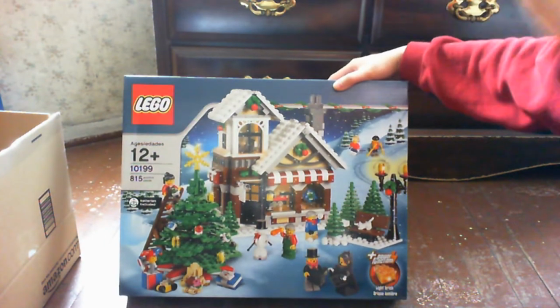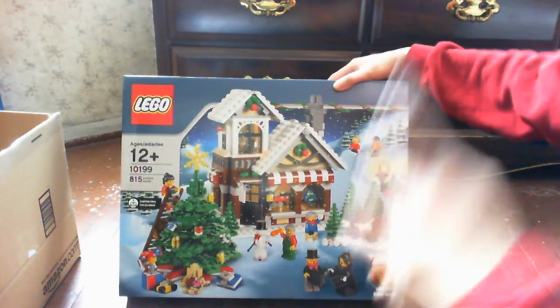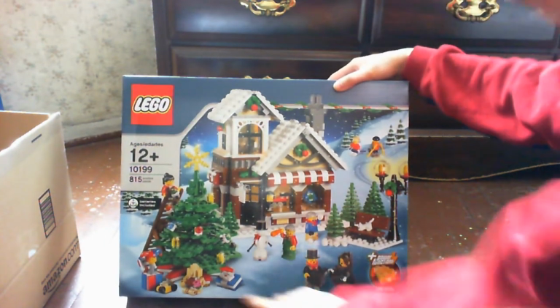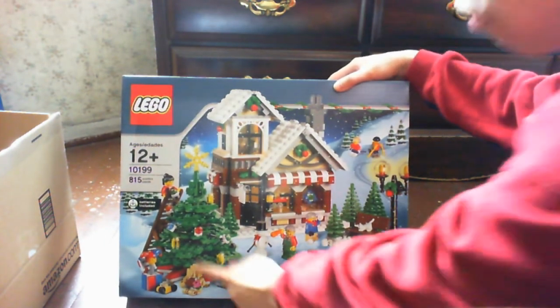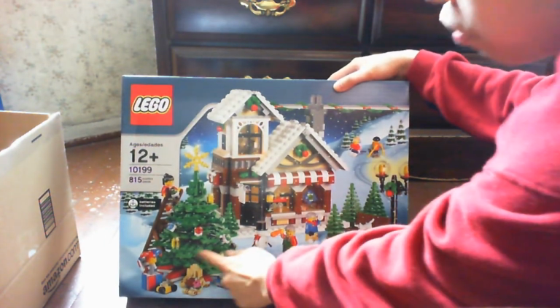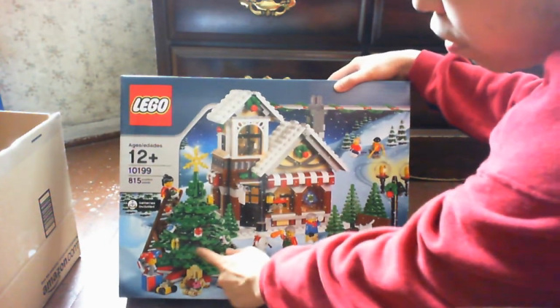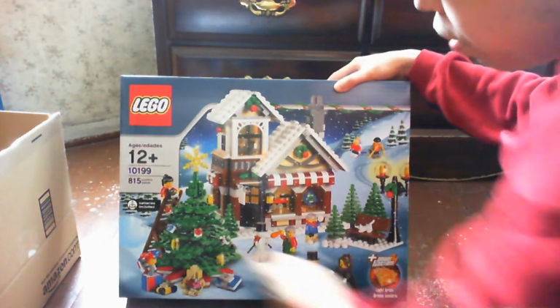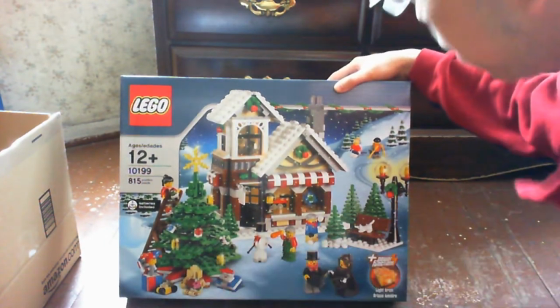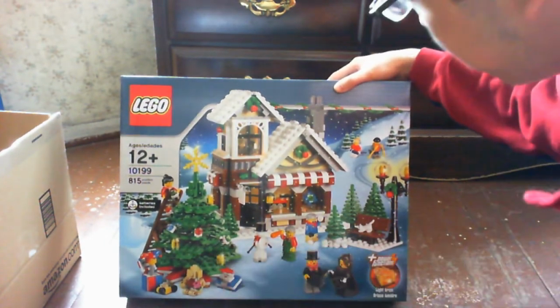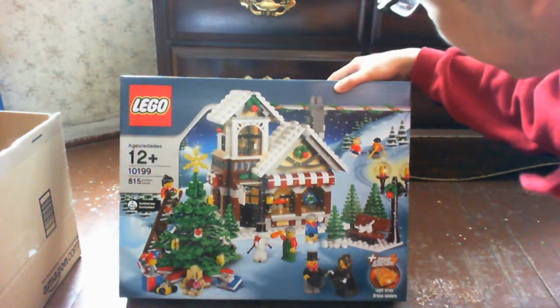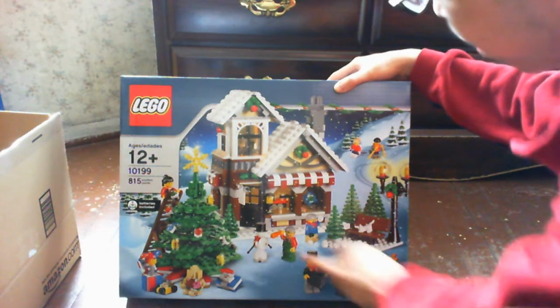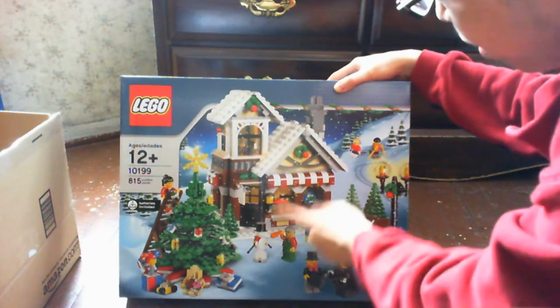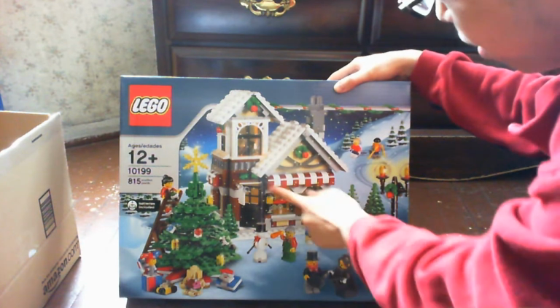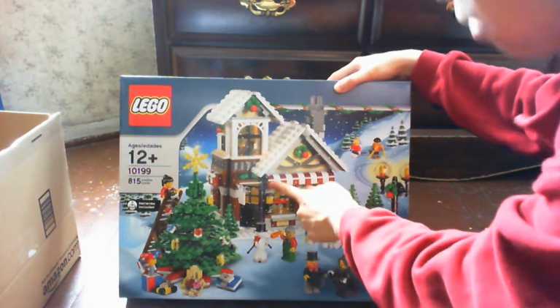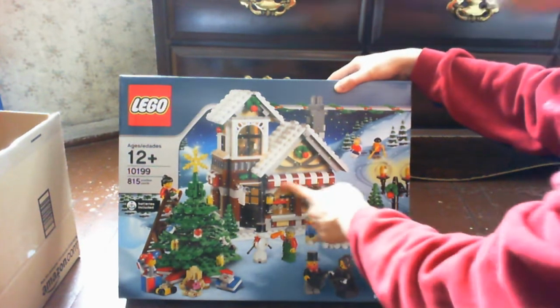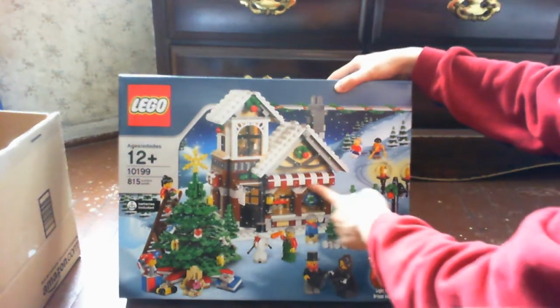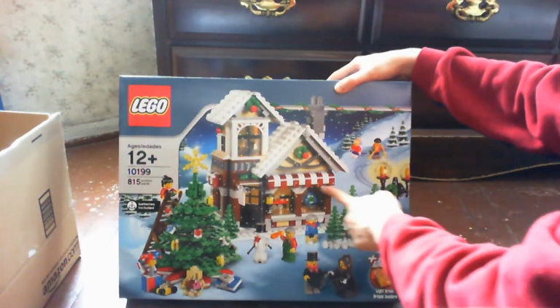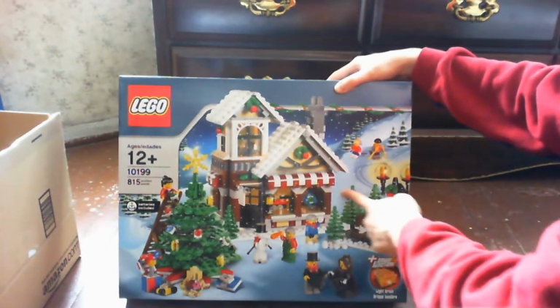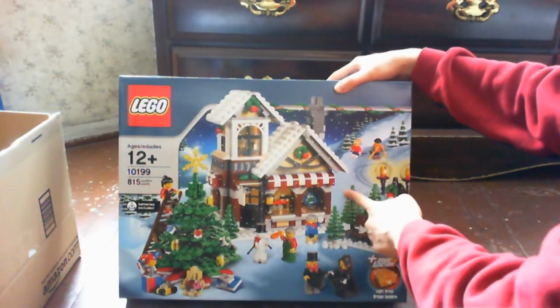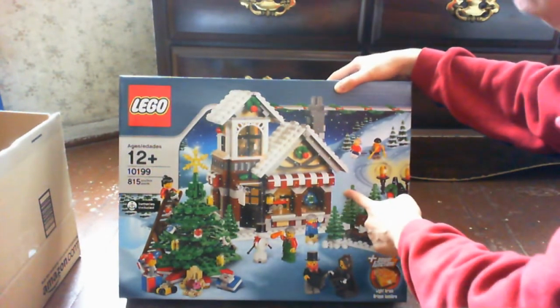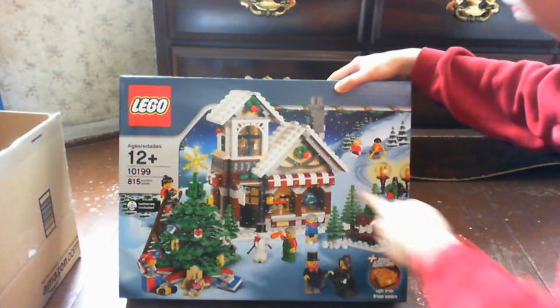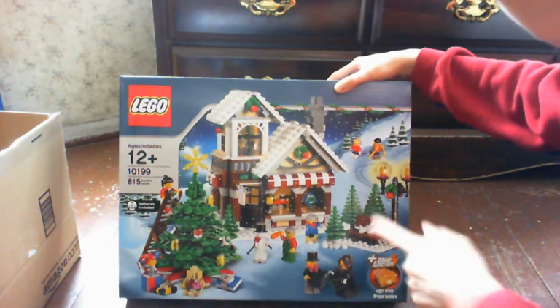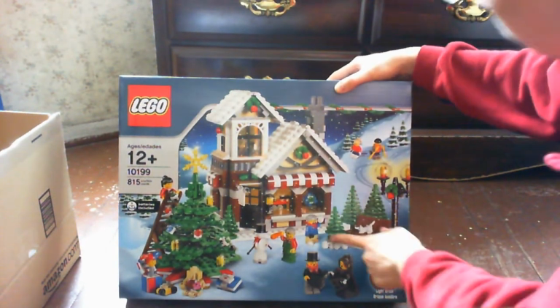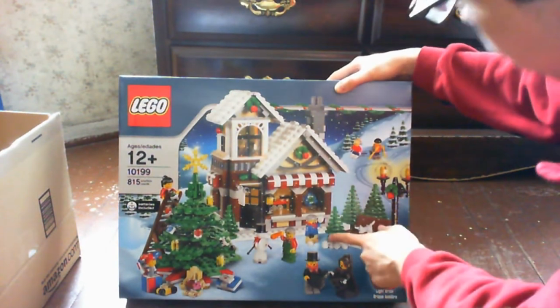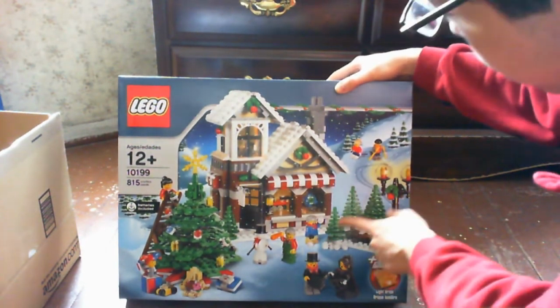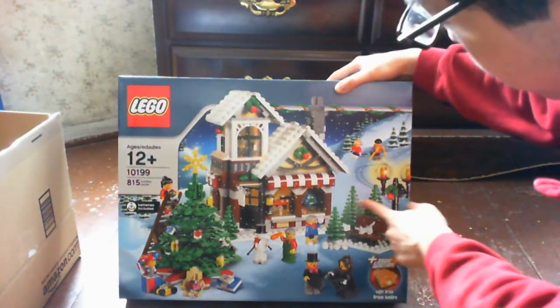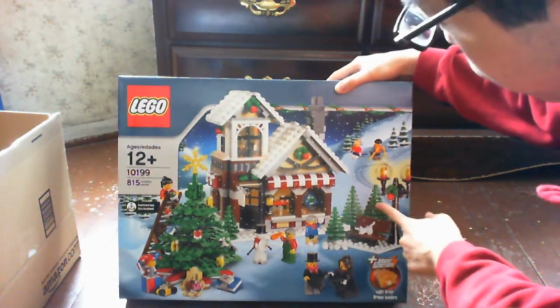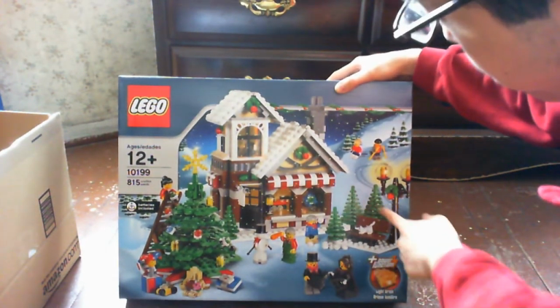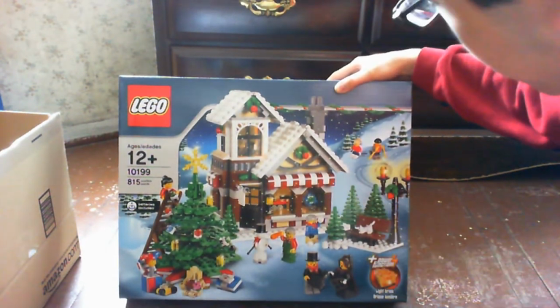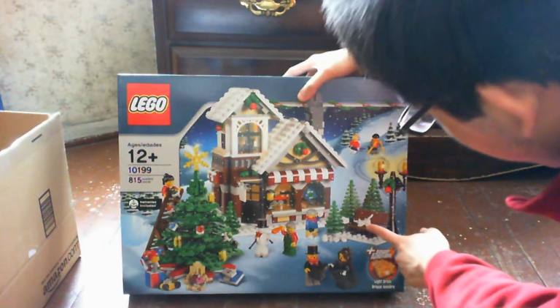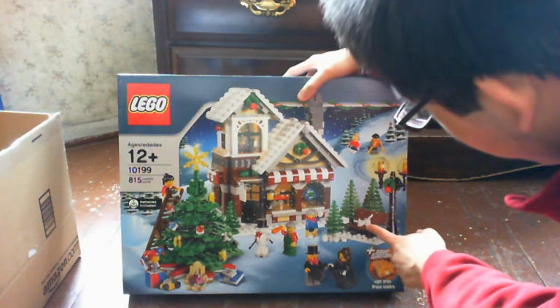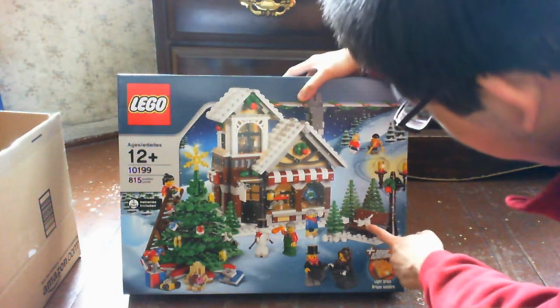I really look forward to this tree, and that awning is pretty awesome. And of course these small tree pieces and the Lego cap.